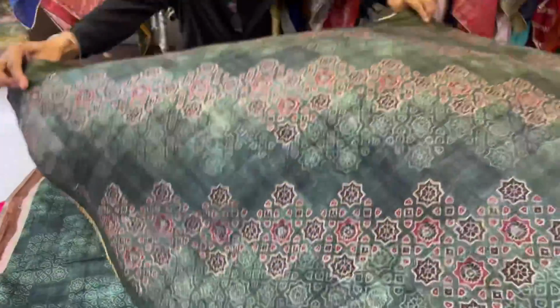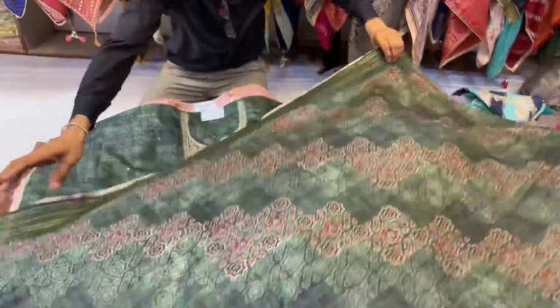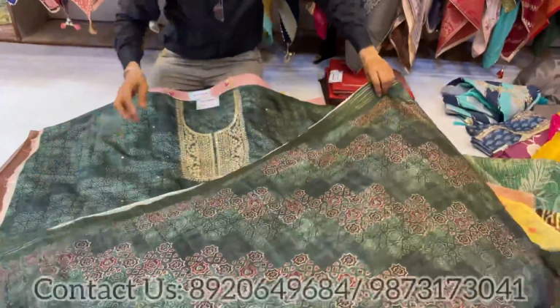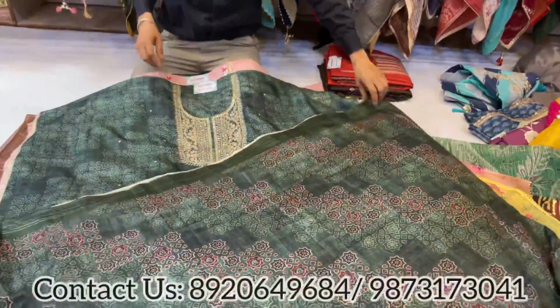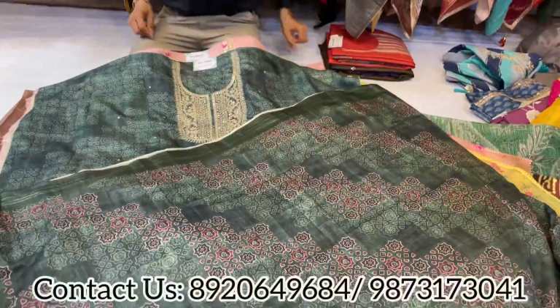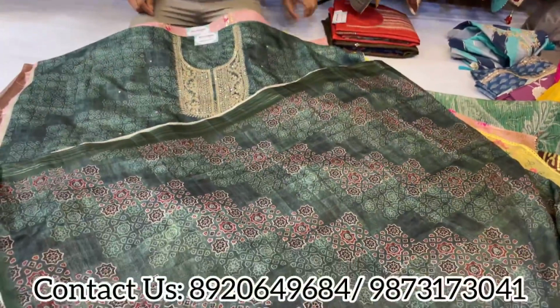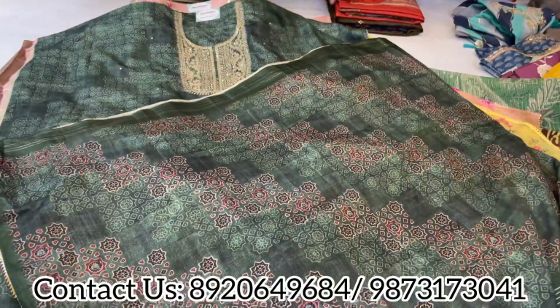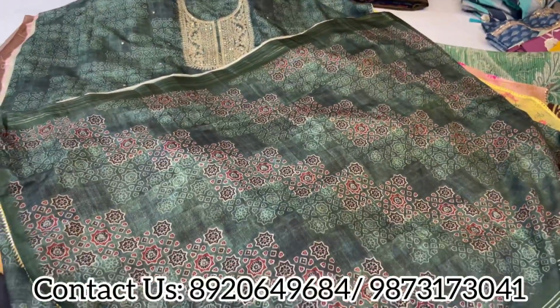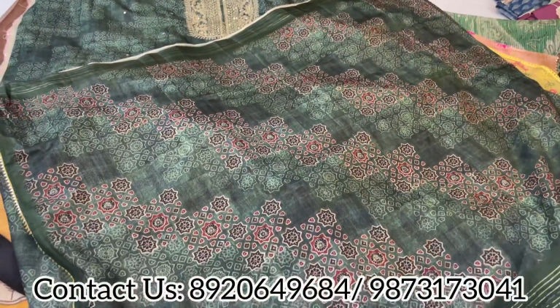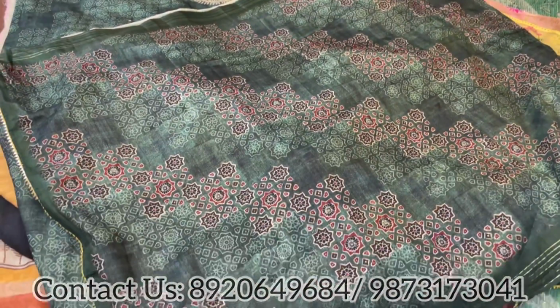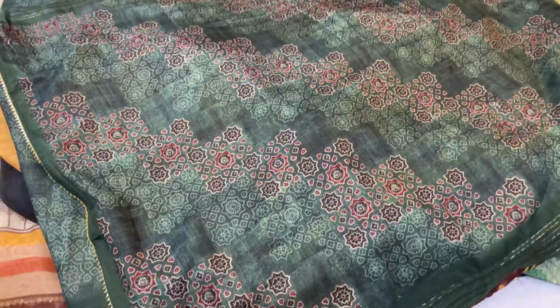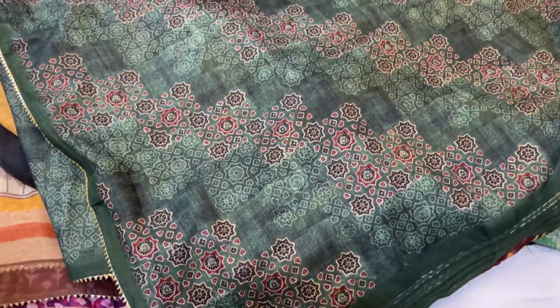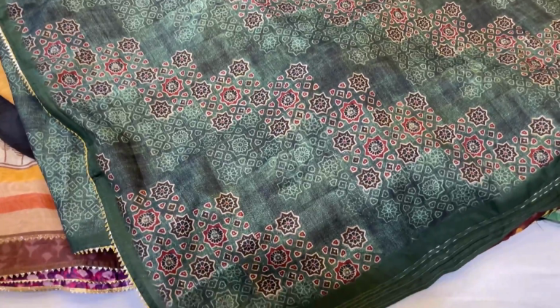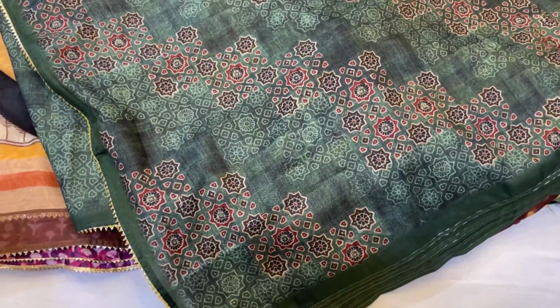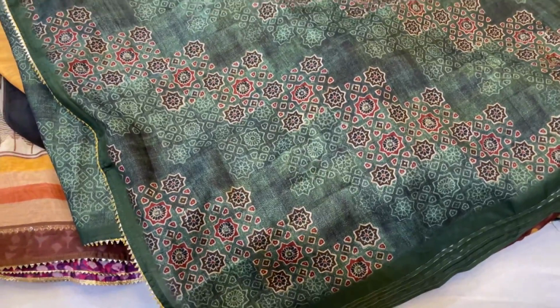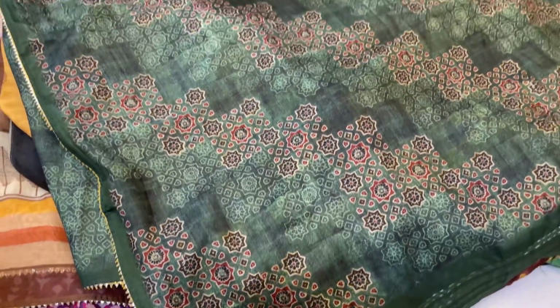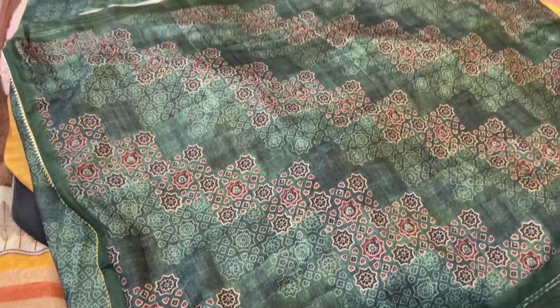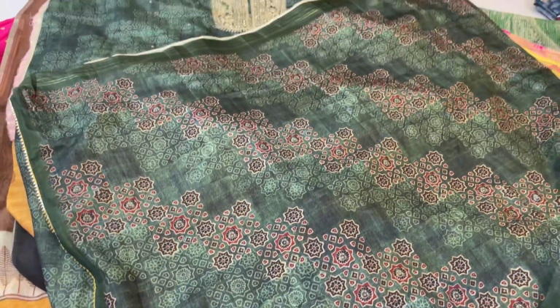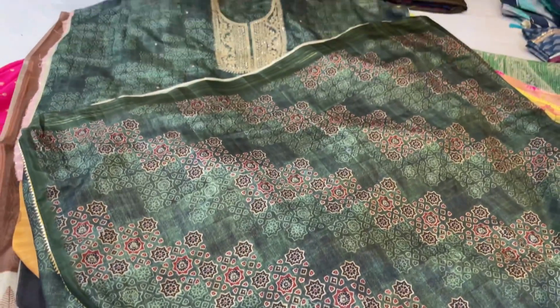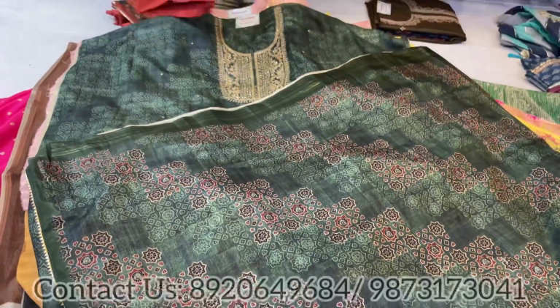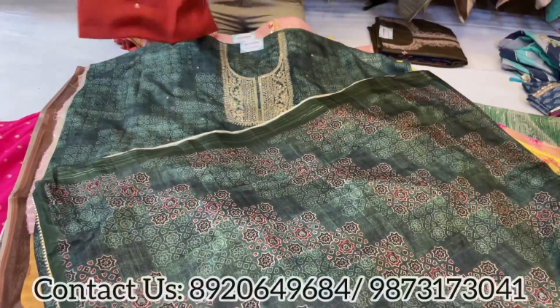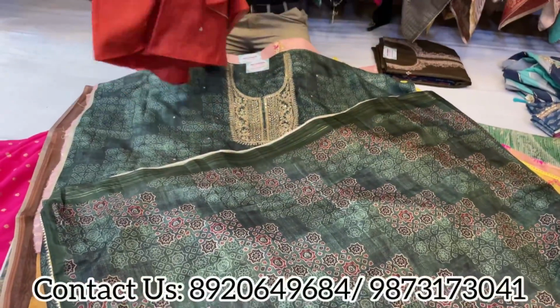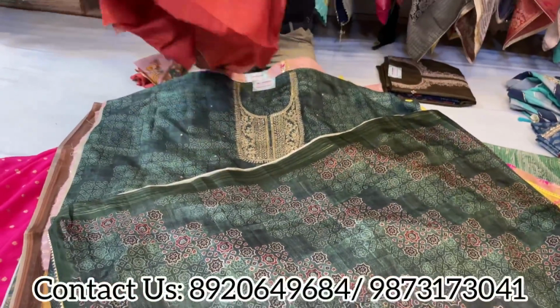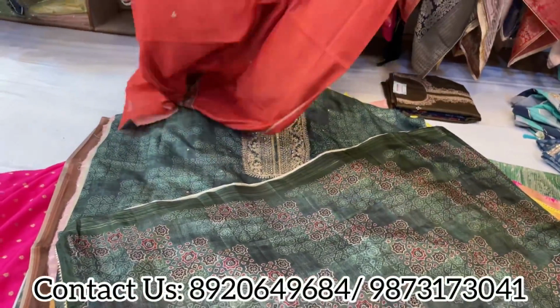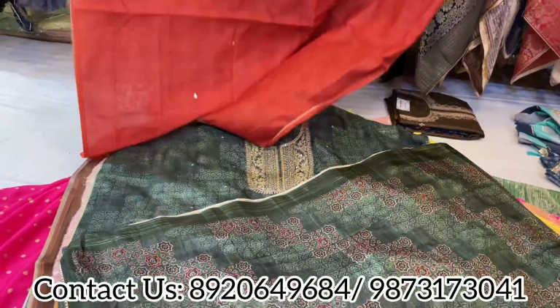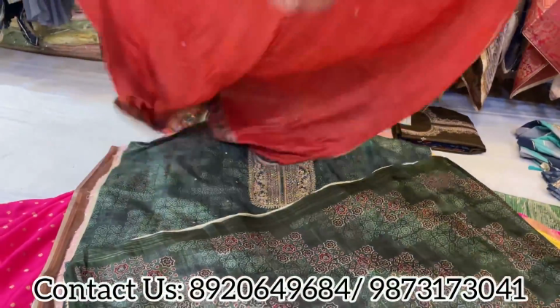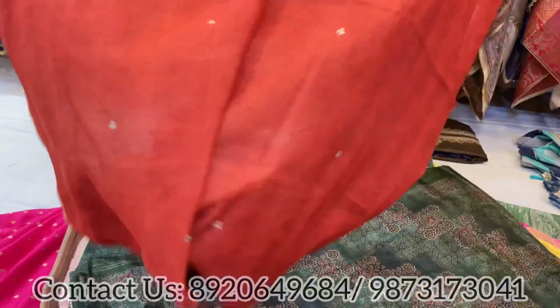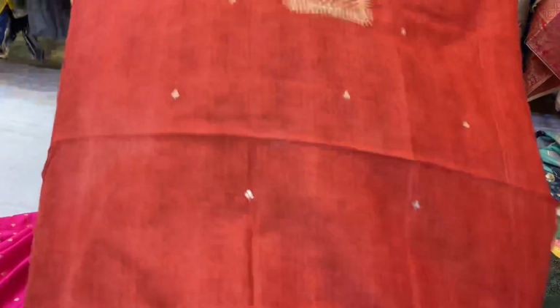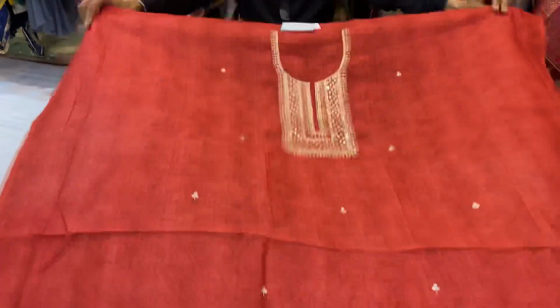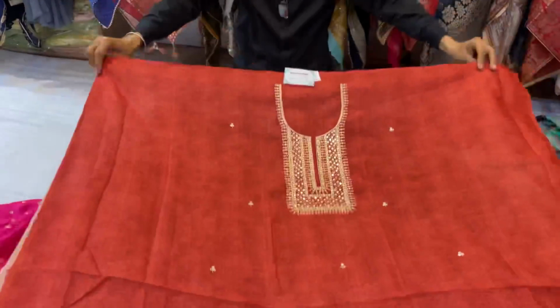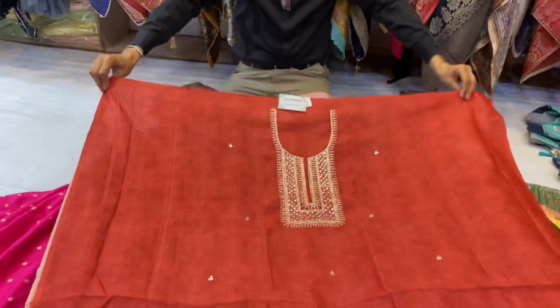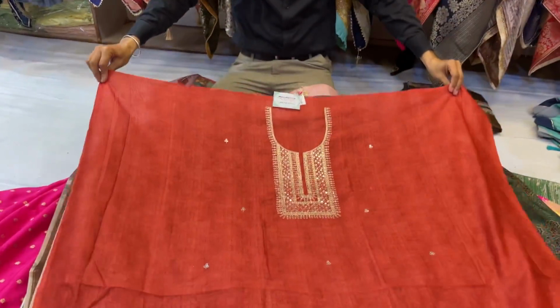Promote Shri Krishna and change your profile pictures. Beautiful collection exclusively available at Shri Krishna. Boutiques, exhibitors, and wholesalers are also welcome.